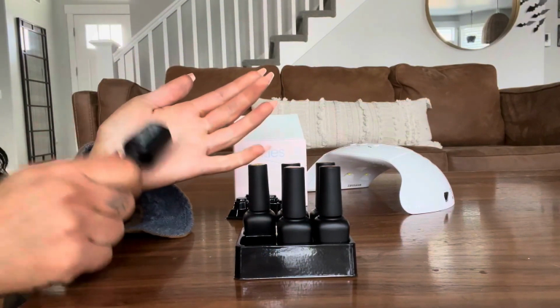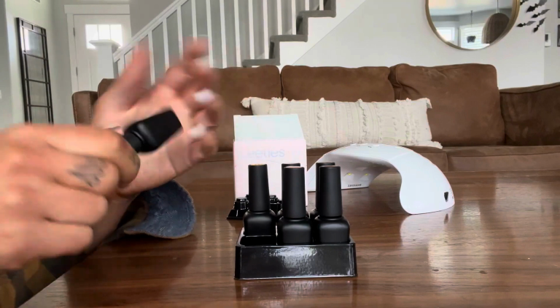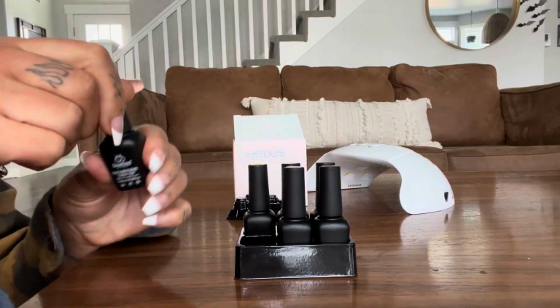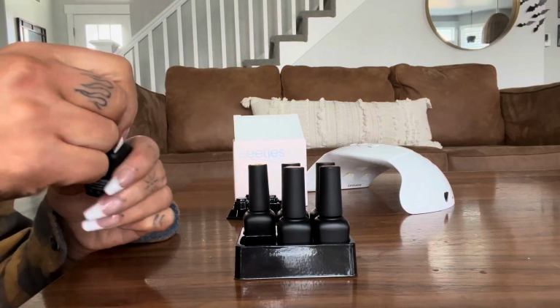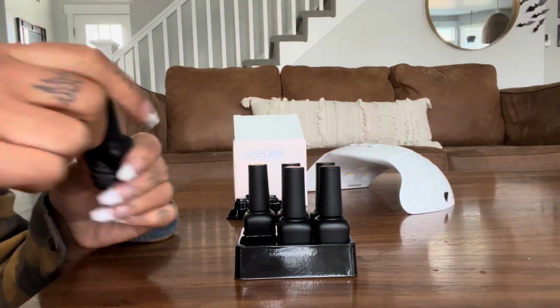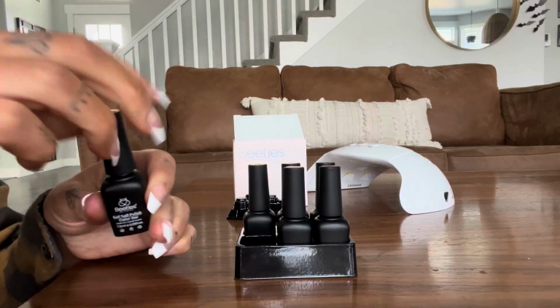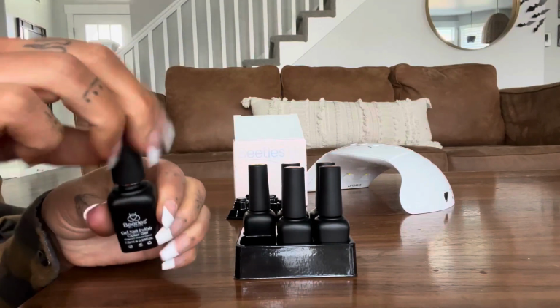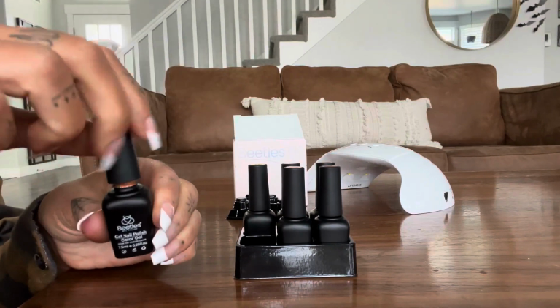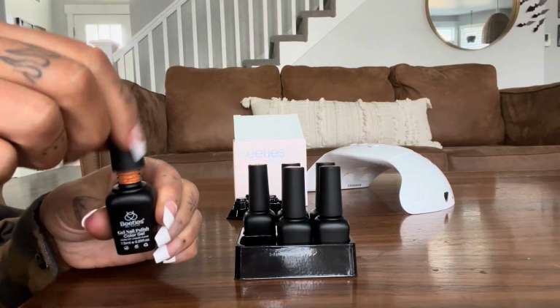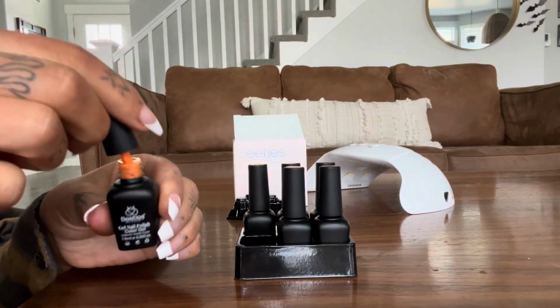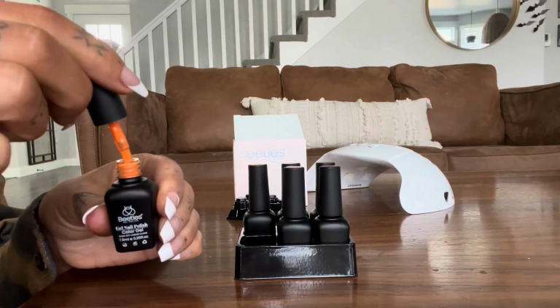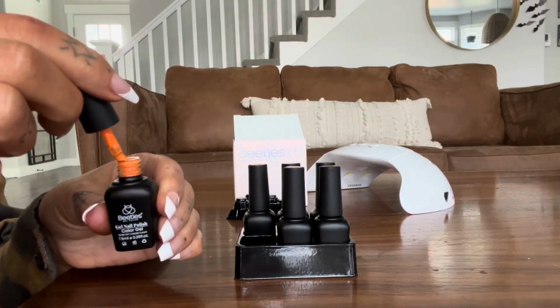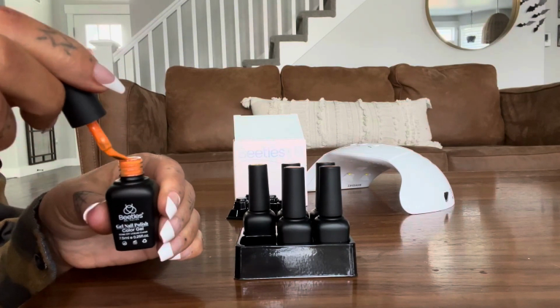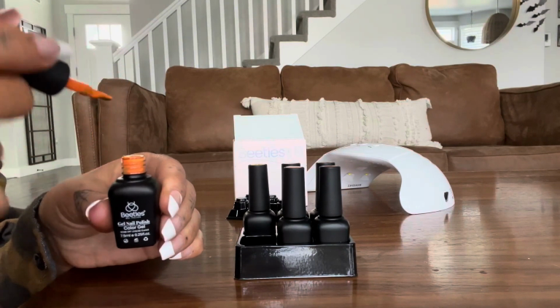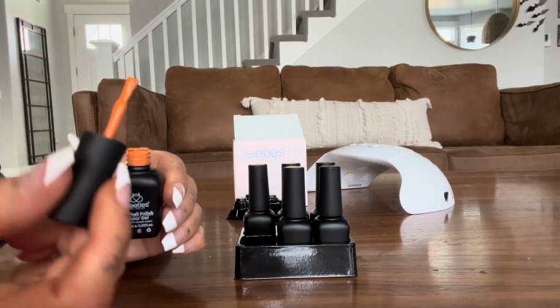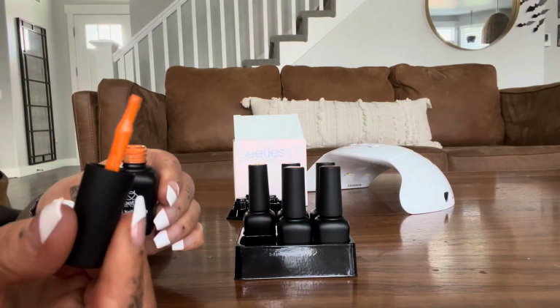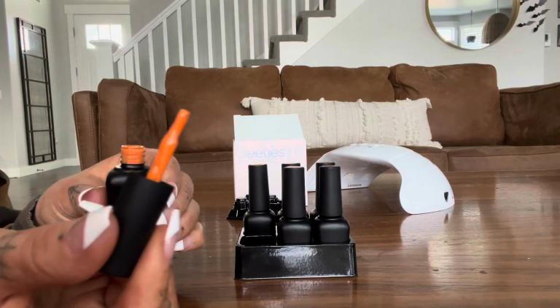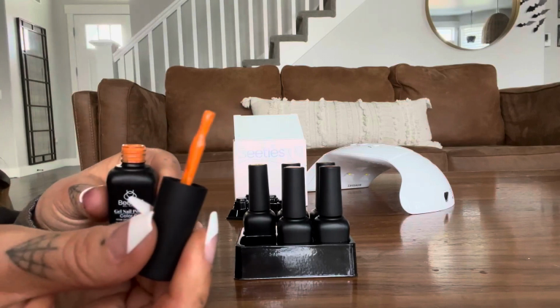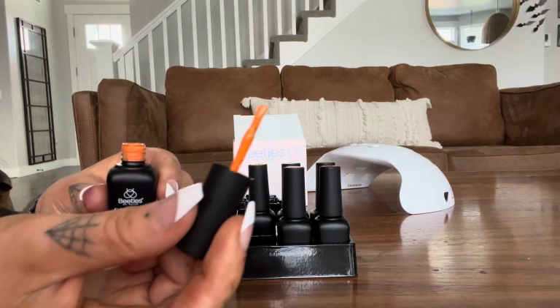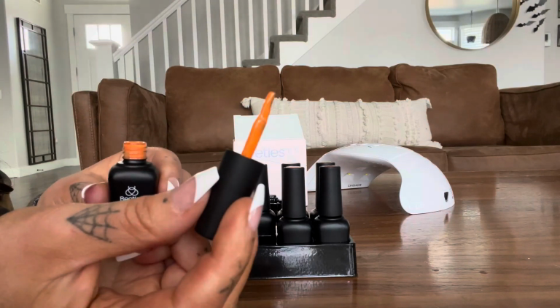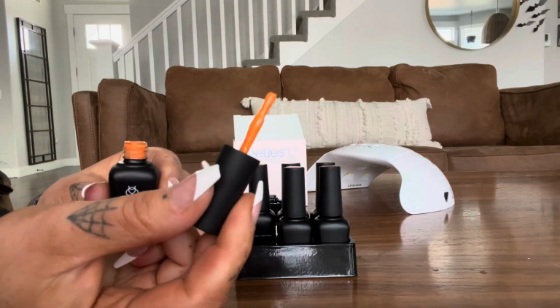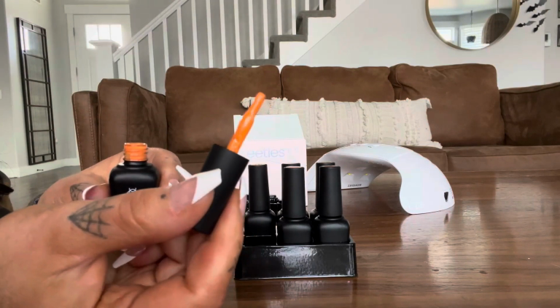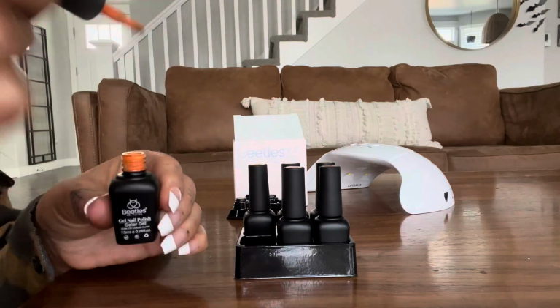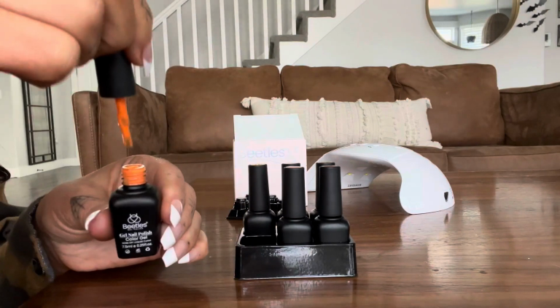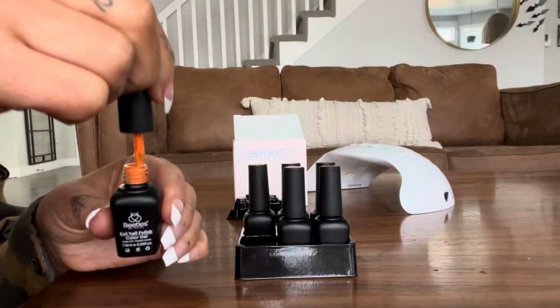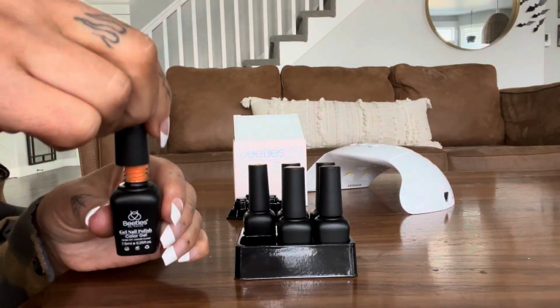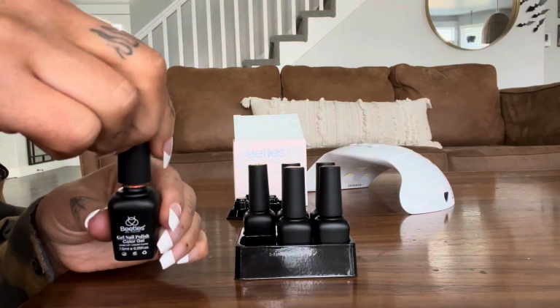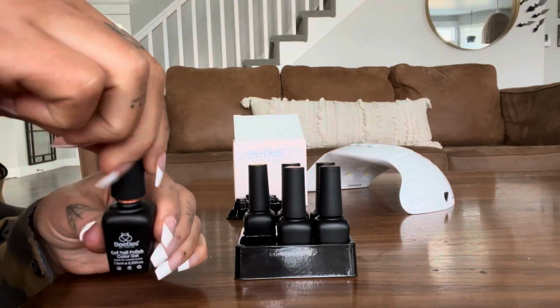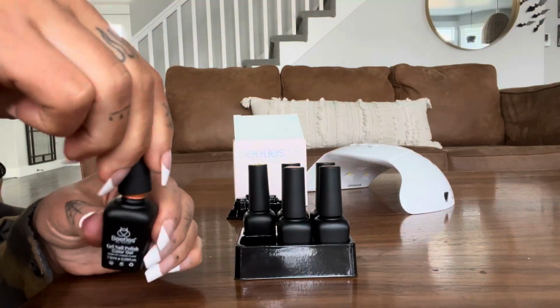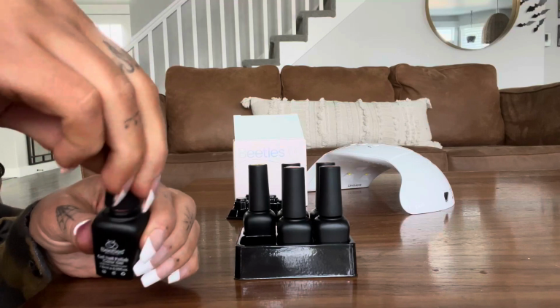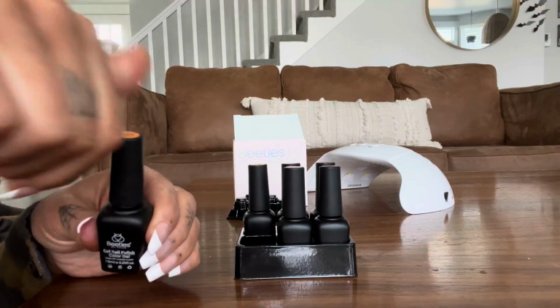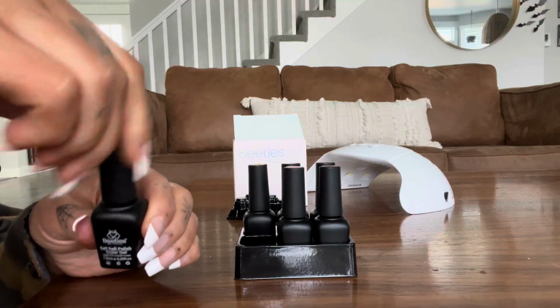The formula is really smooth and easy to apply. The colors are so vibrant, so bright, and it is a very glossy beautiful finish.